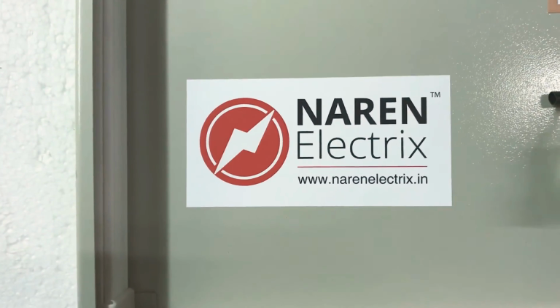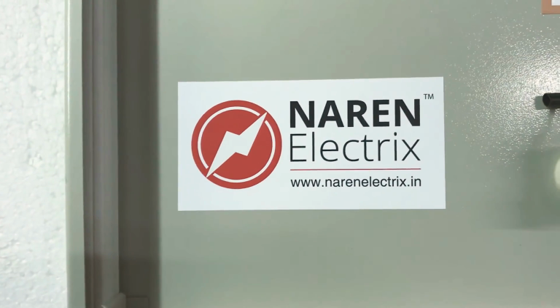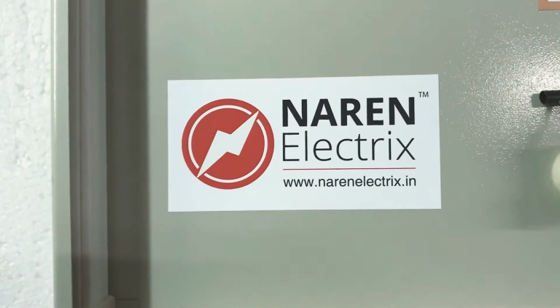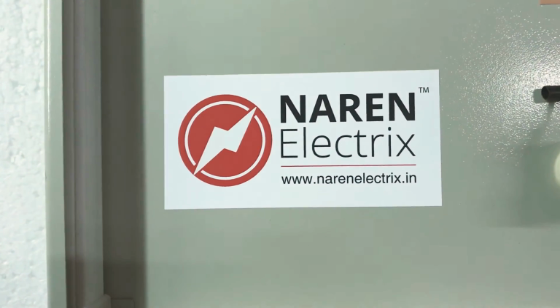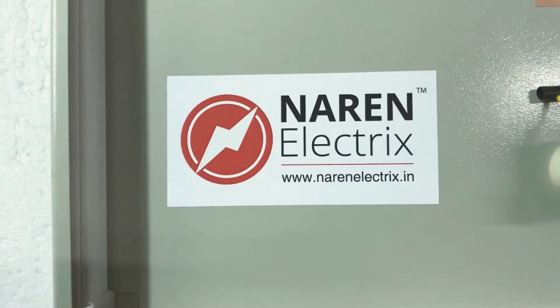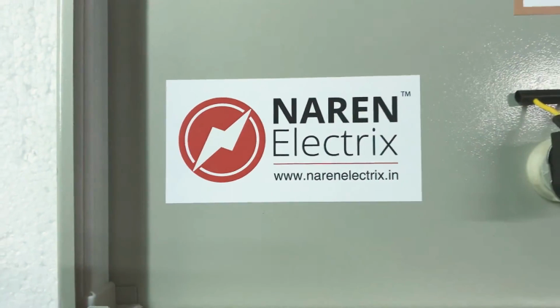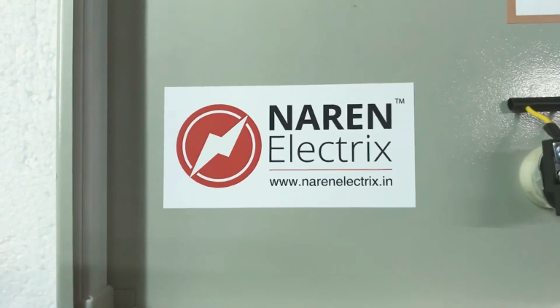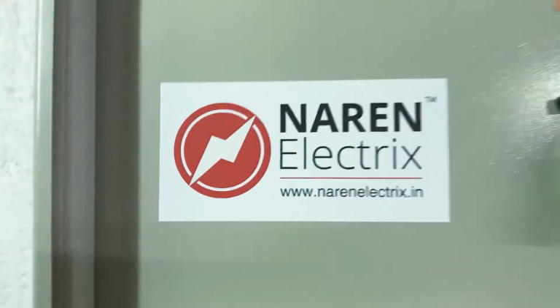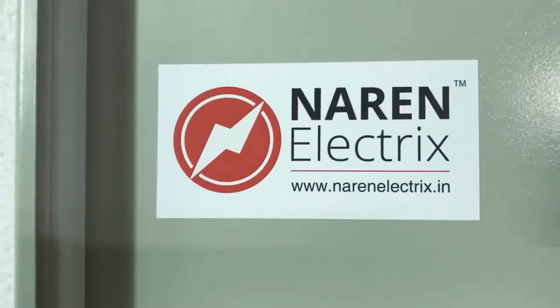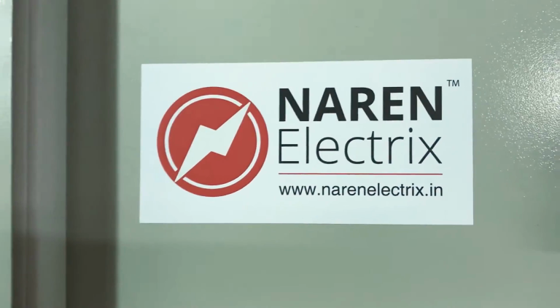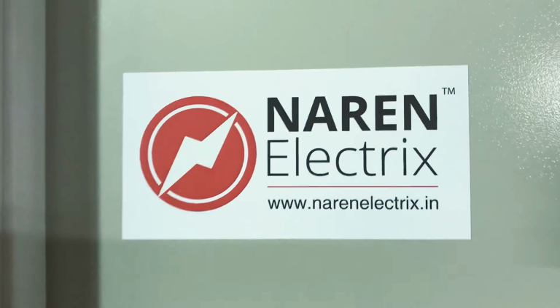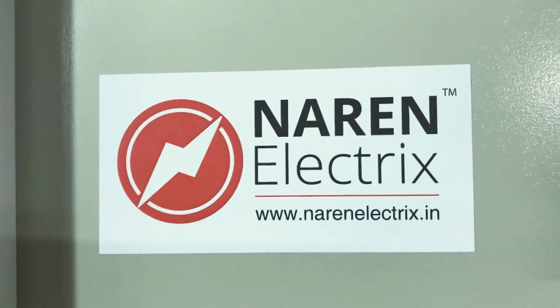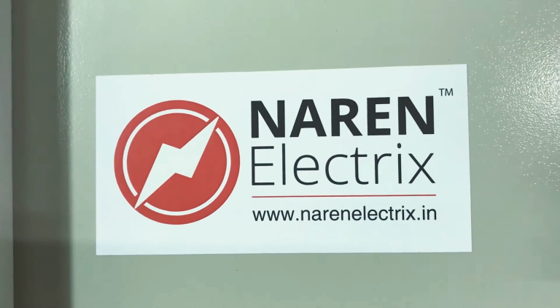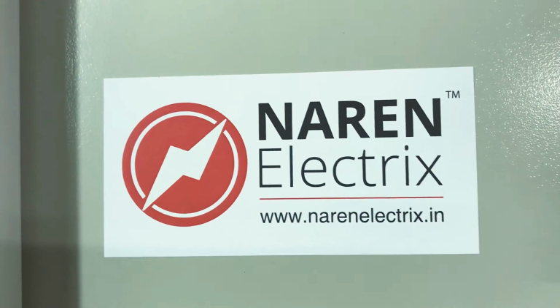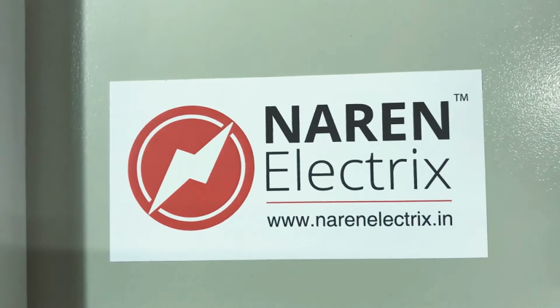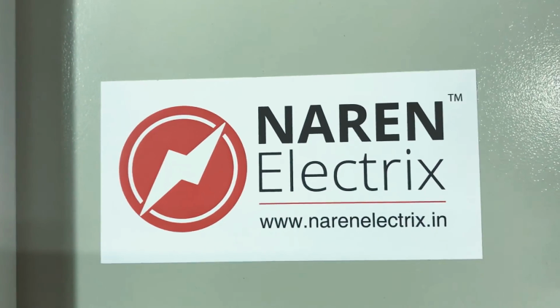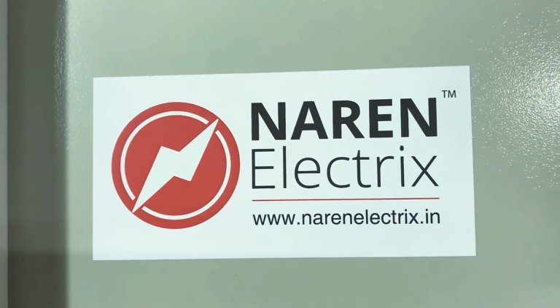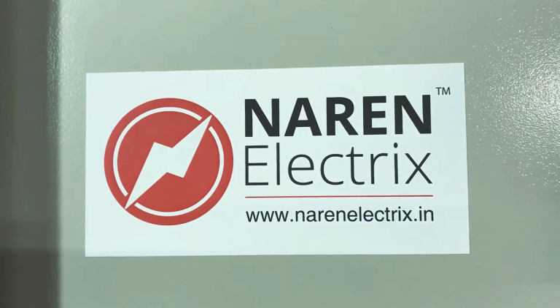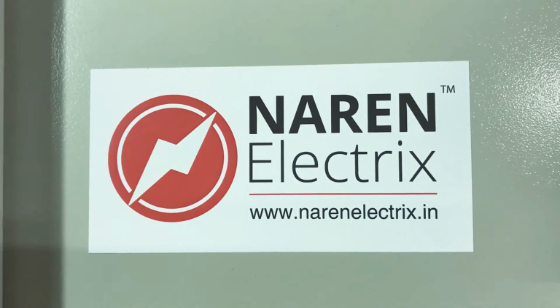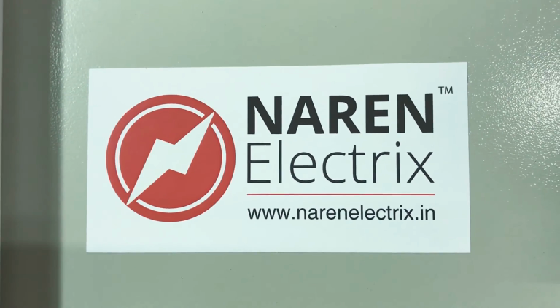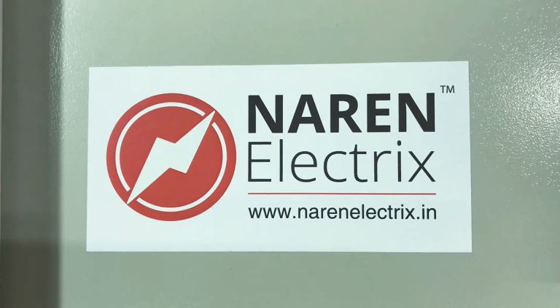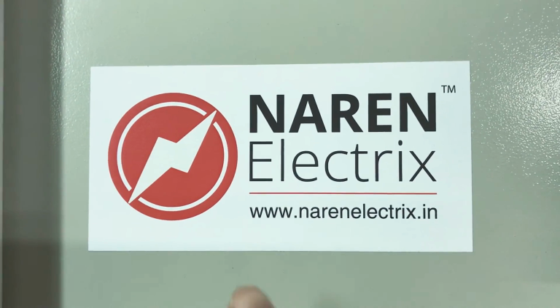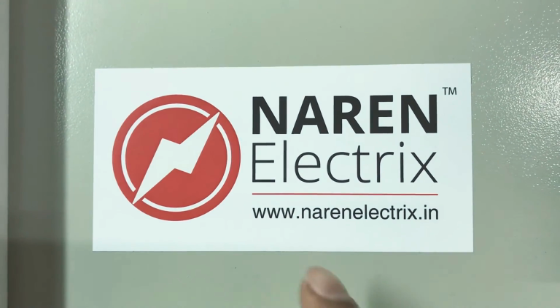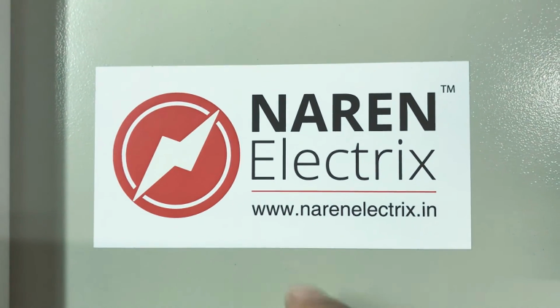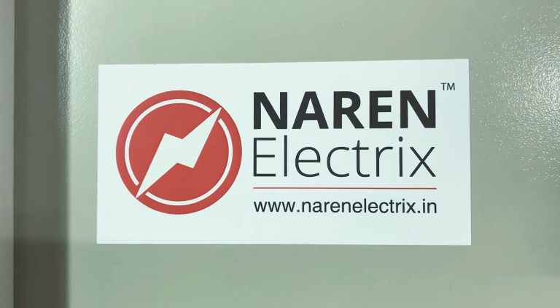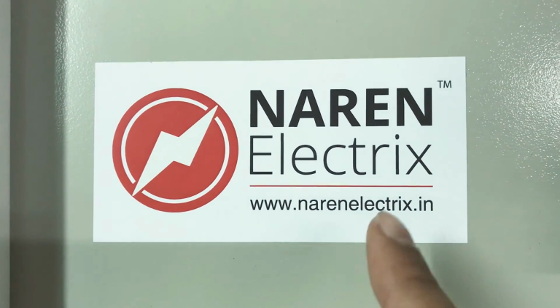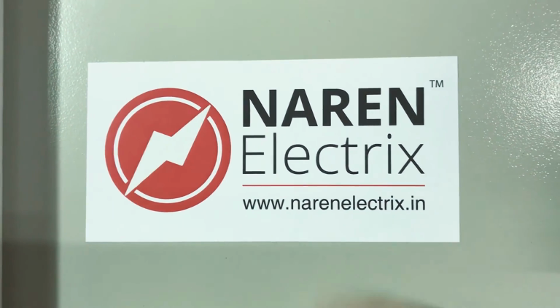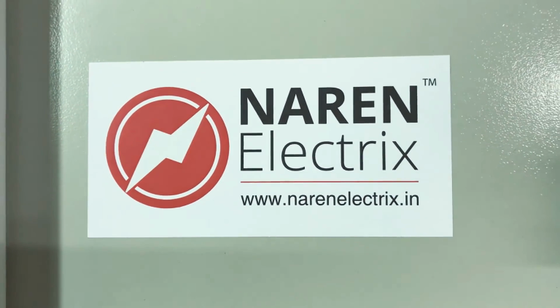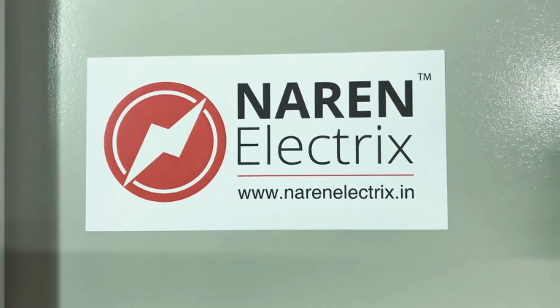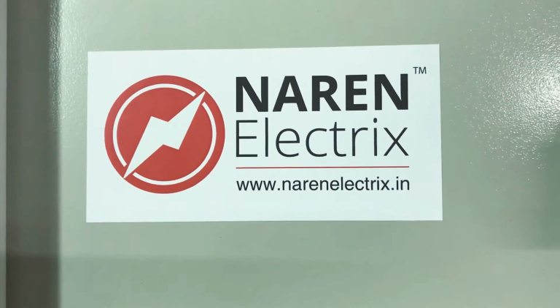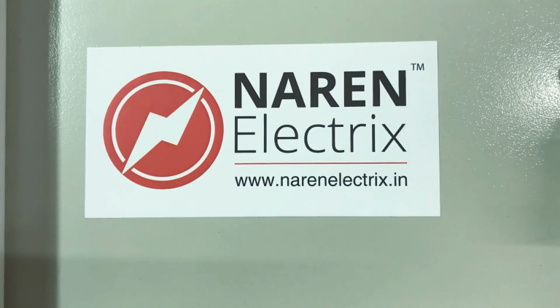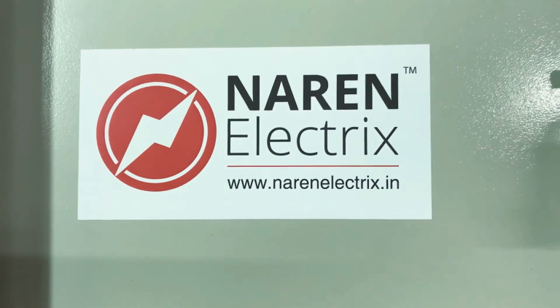For any doubts, contact number 9972243744, and our website address is www.ranelectrics.in. Thank you.